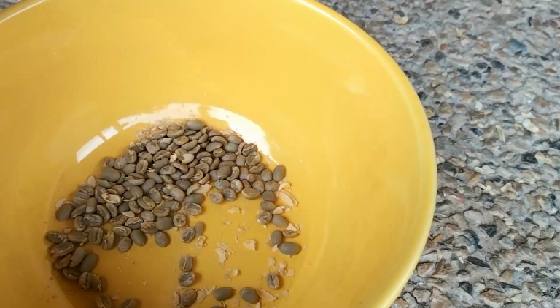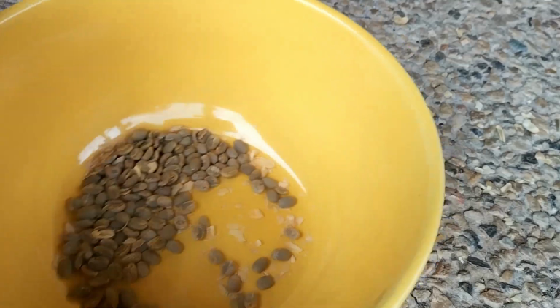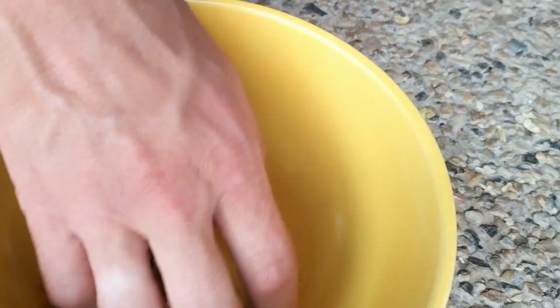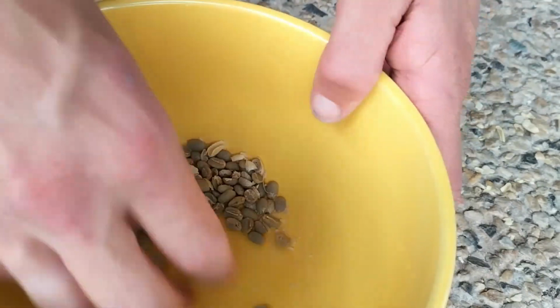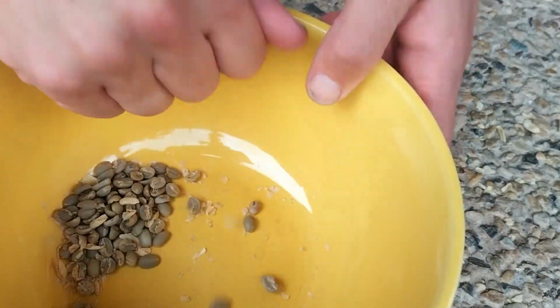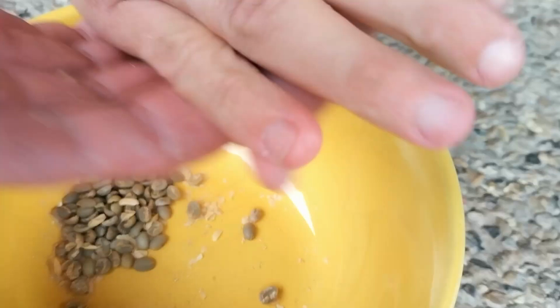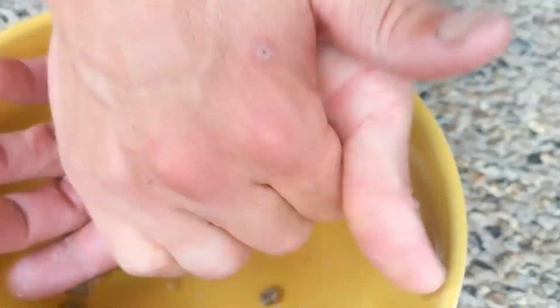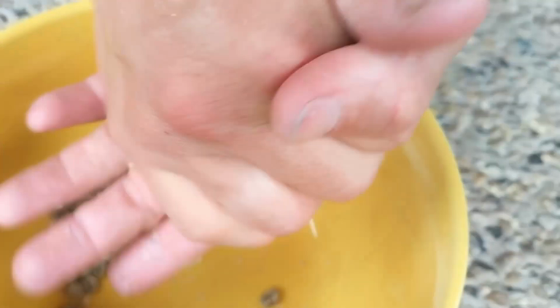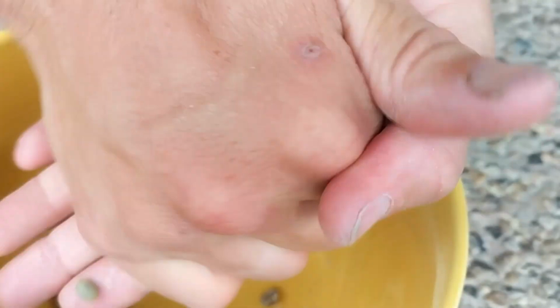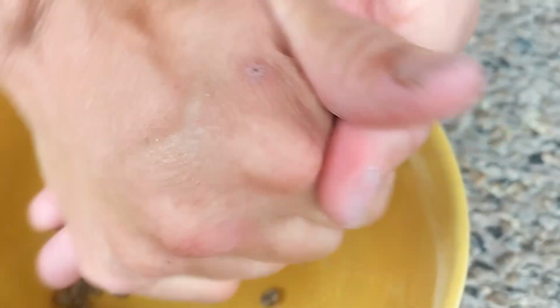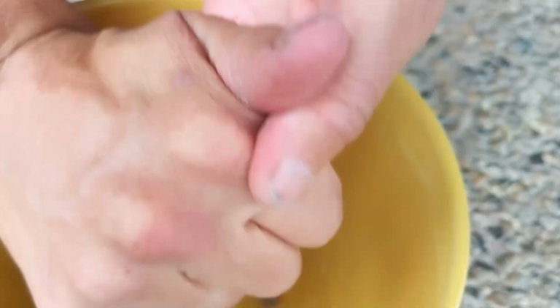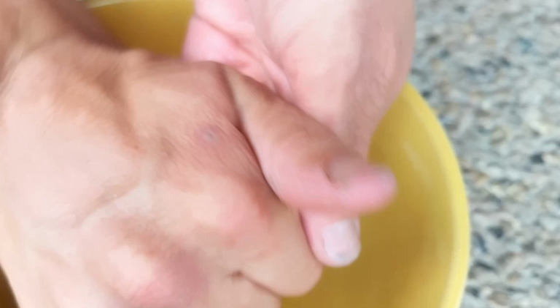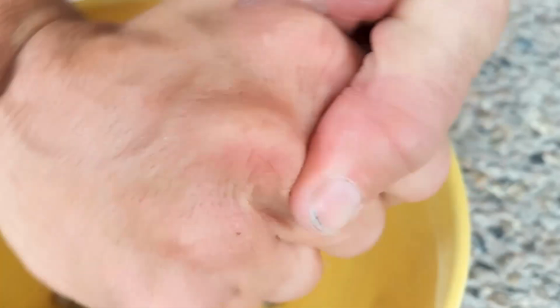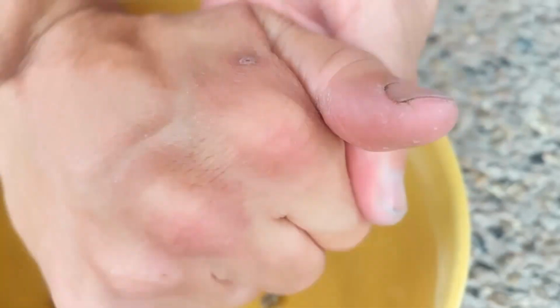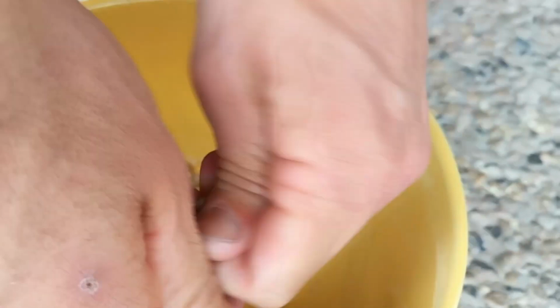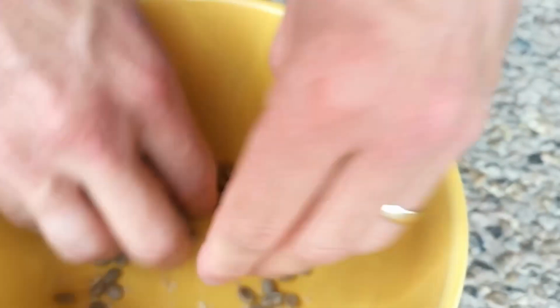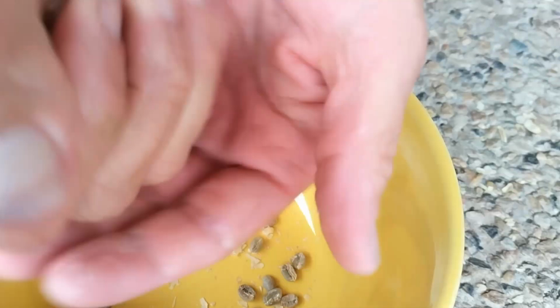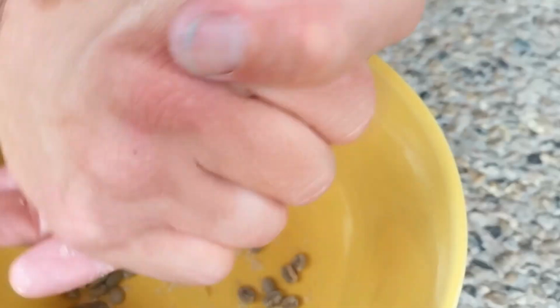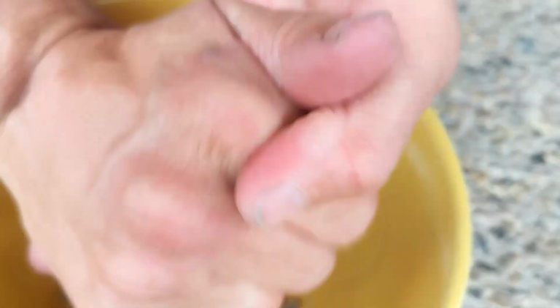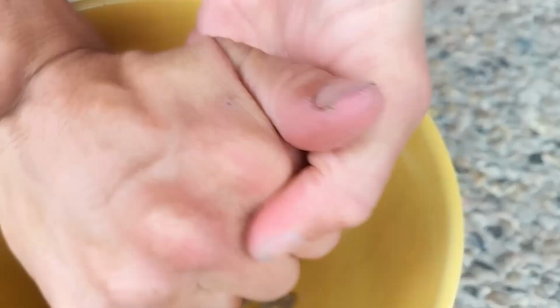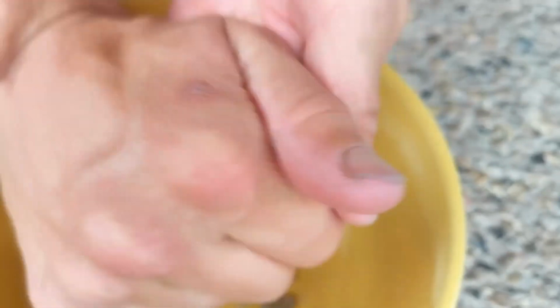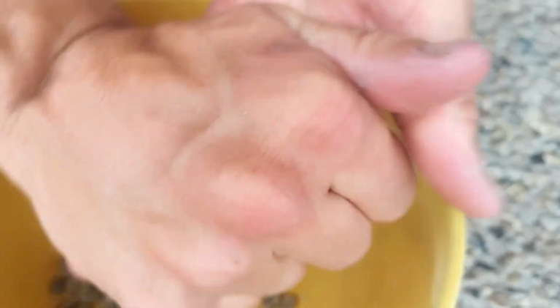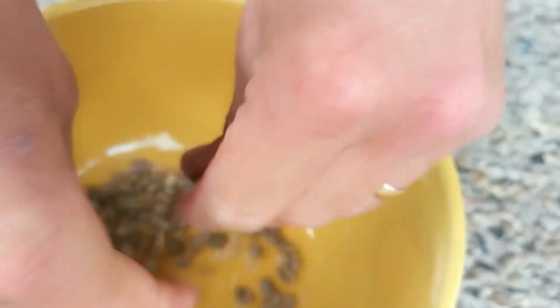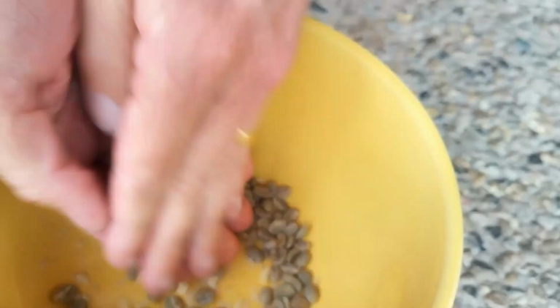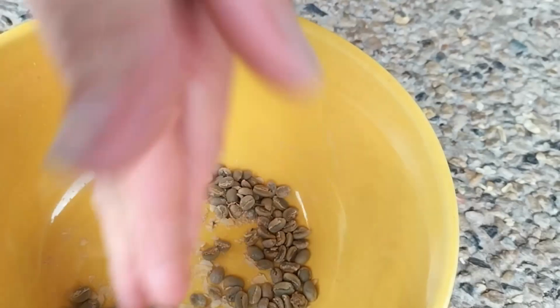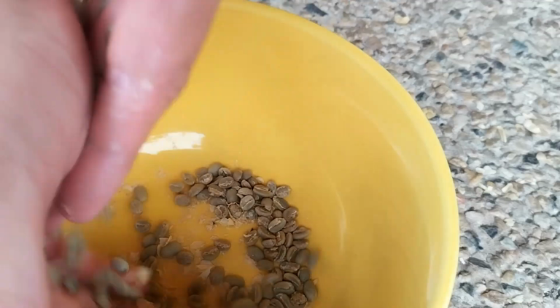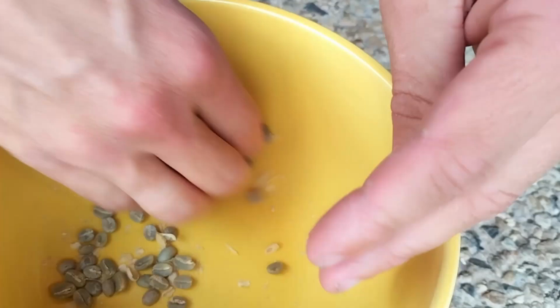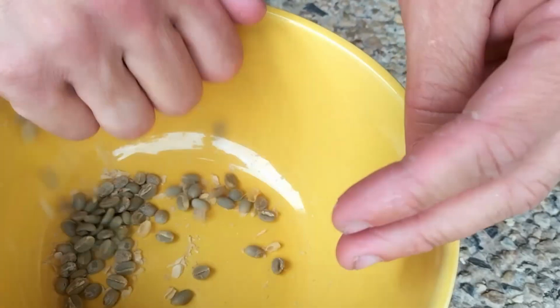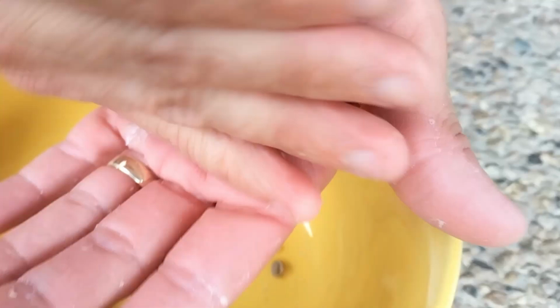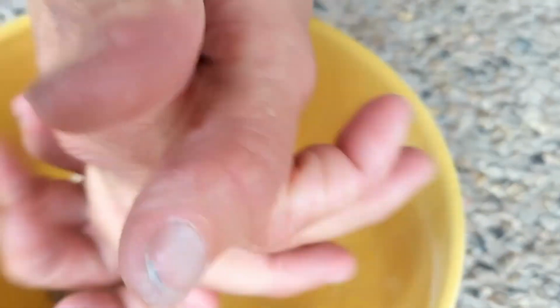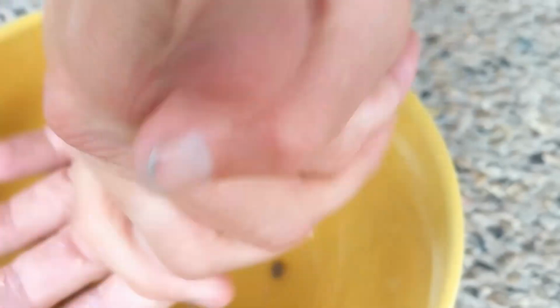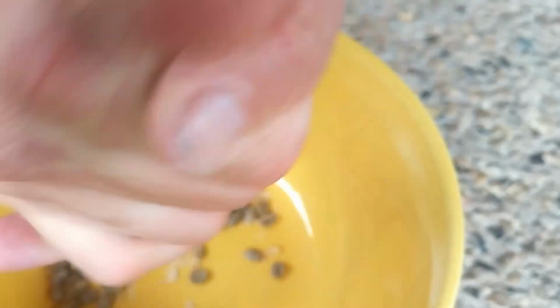Once dried out, remove the husks by rubbing handfuls of beans together to remove the outer coating. Take the bowl outside and blow lightly over the husks to blow them away.